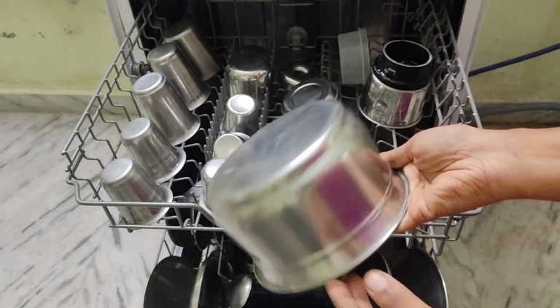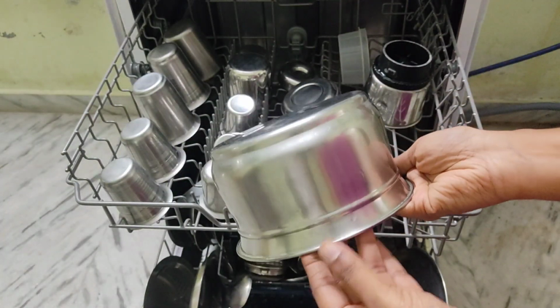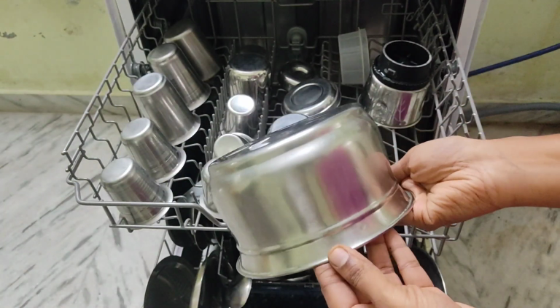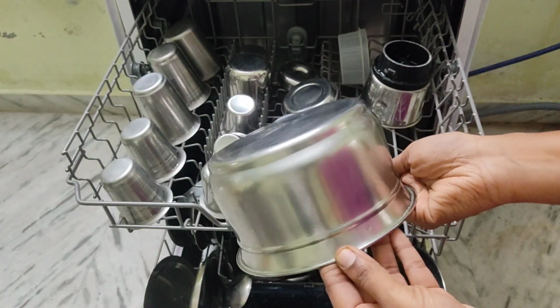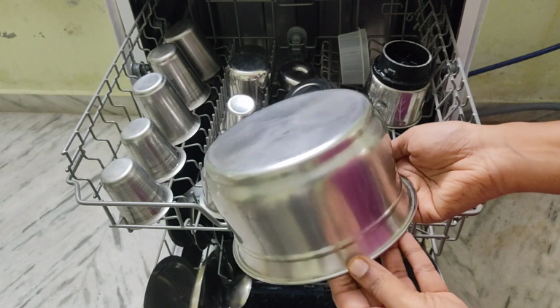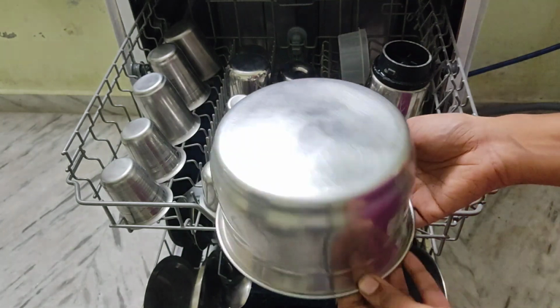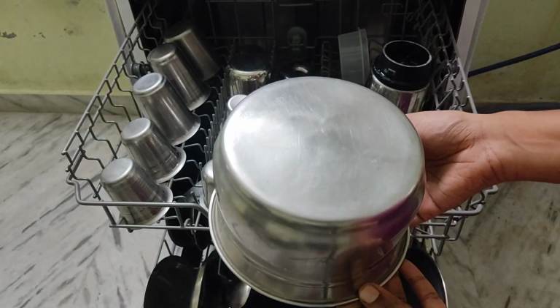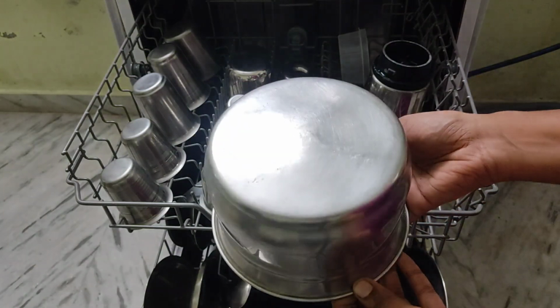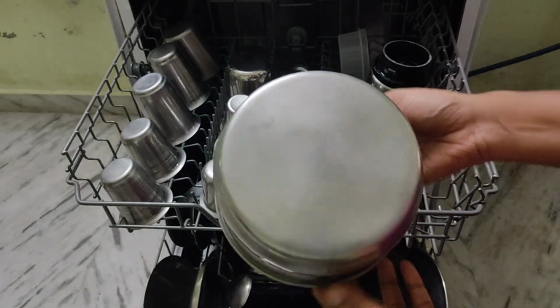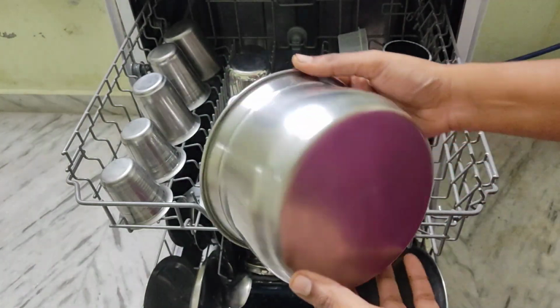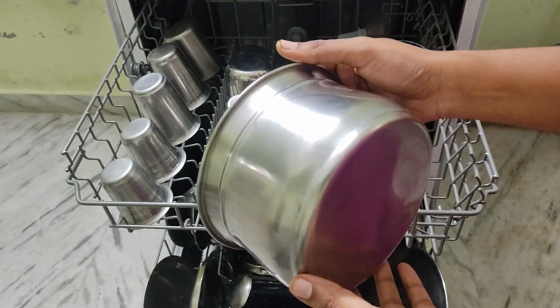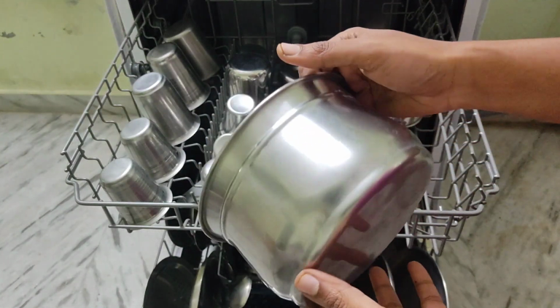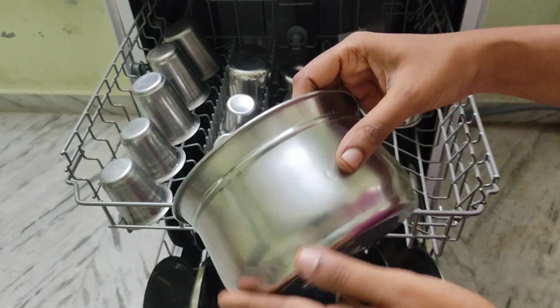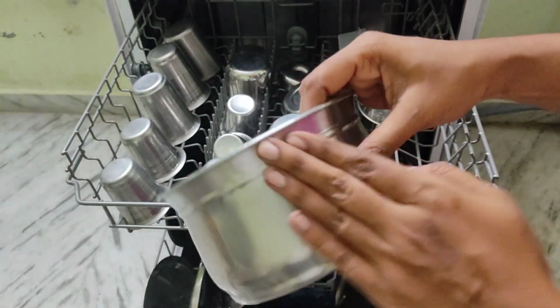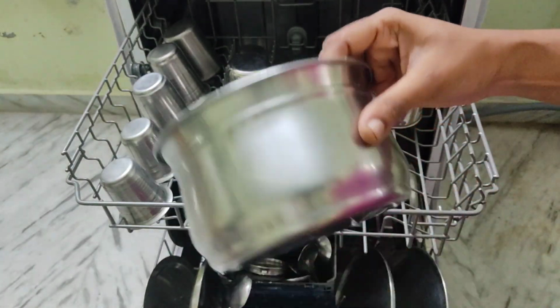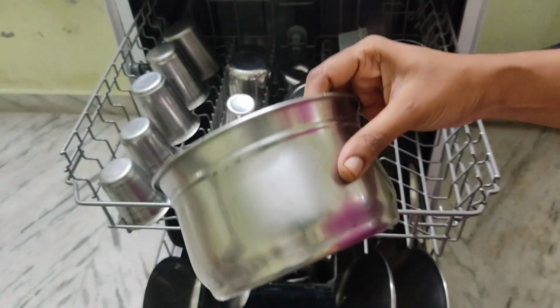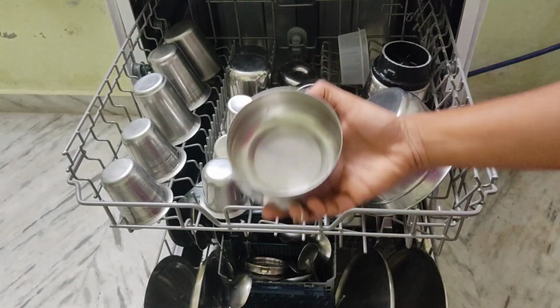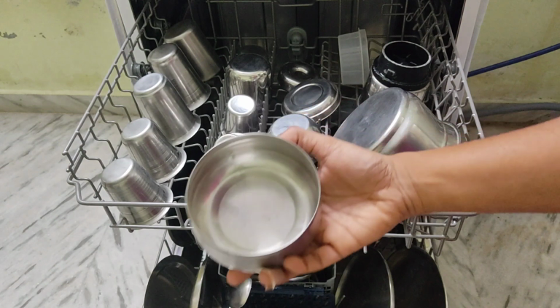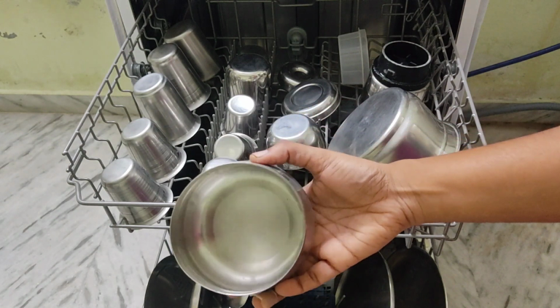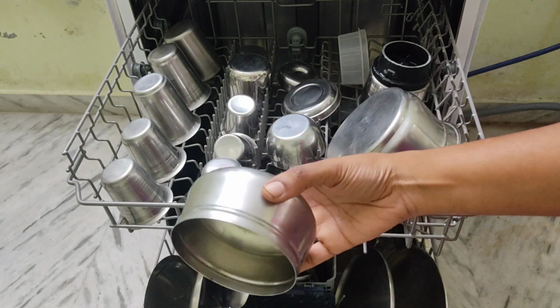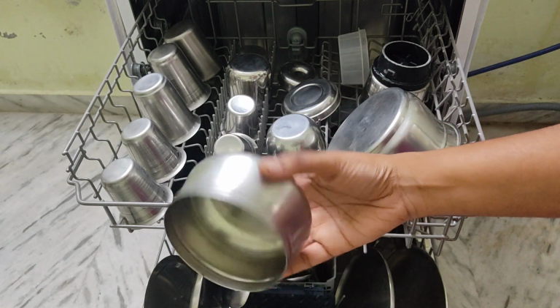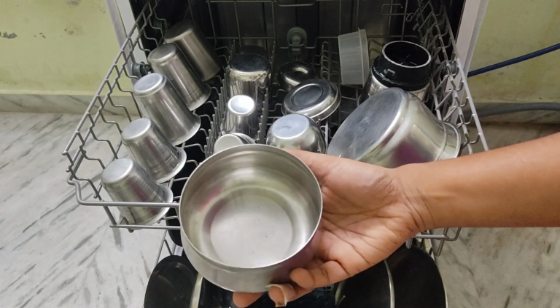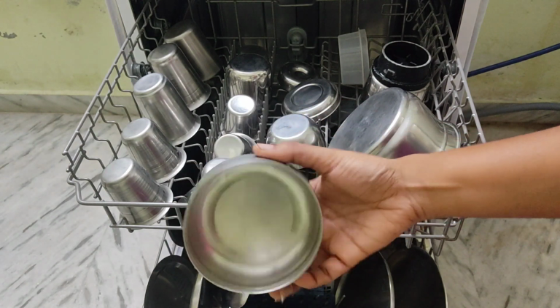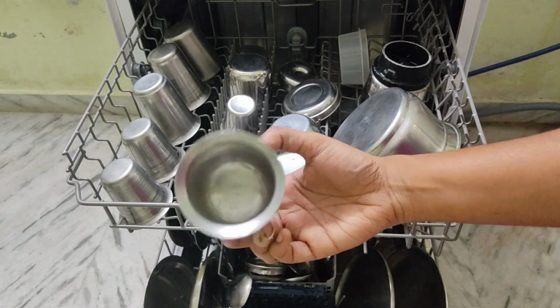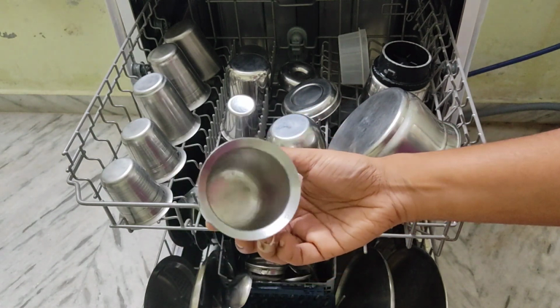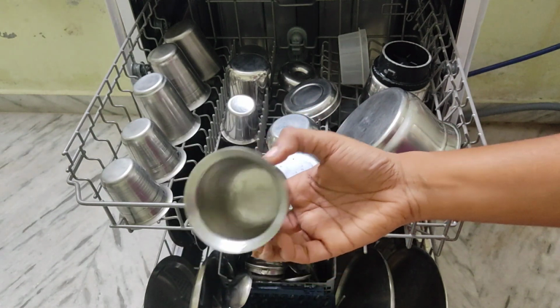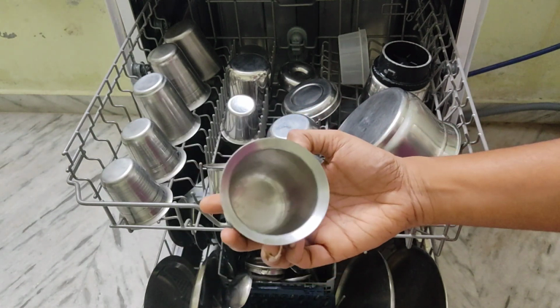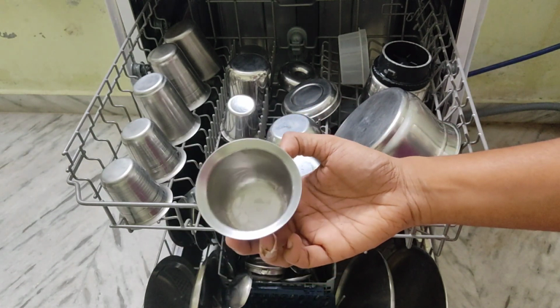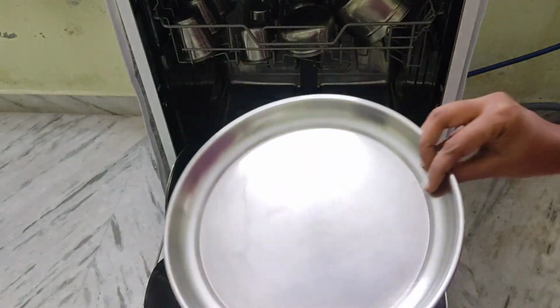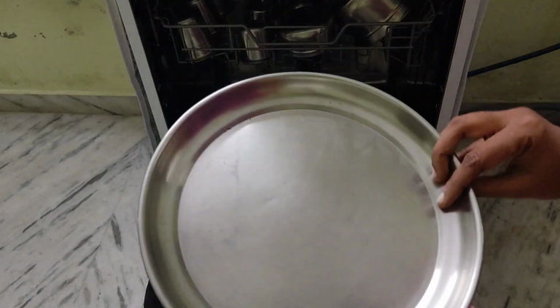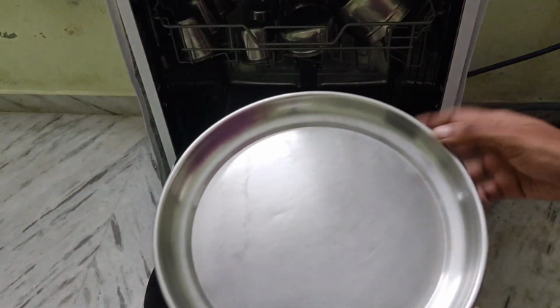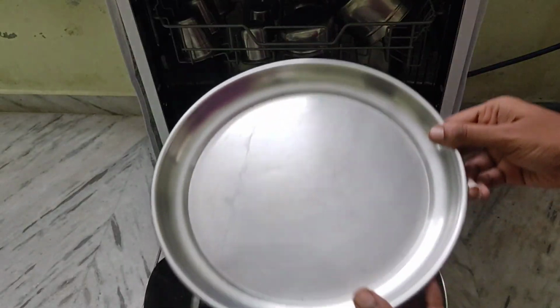We can use regular plates, glass, etc. You can also use pans, cookers, and other items.